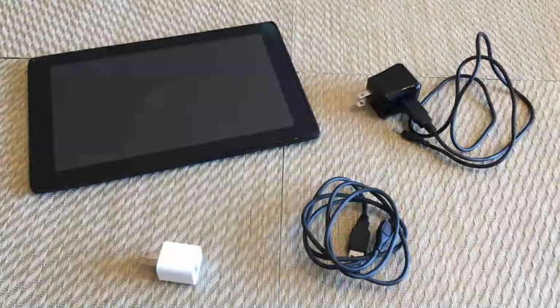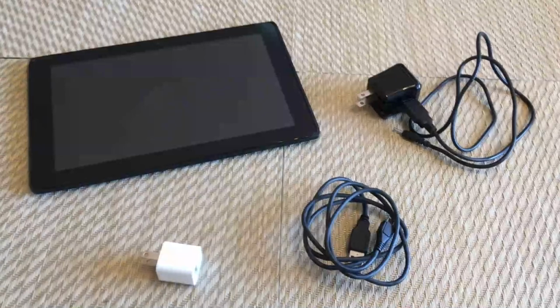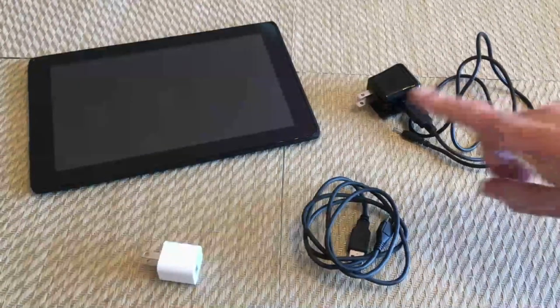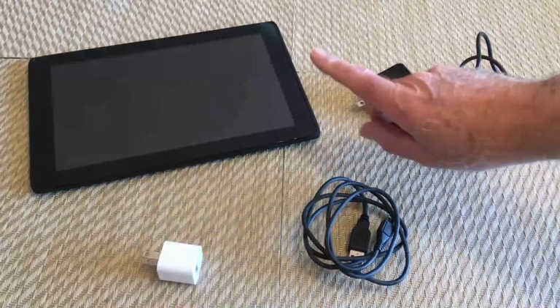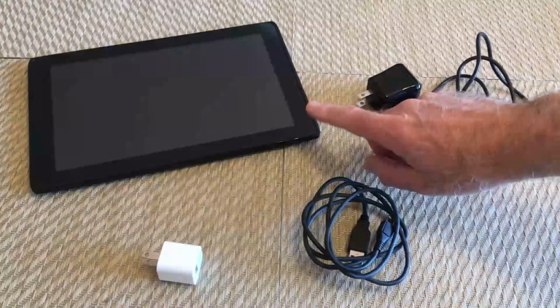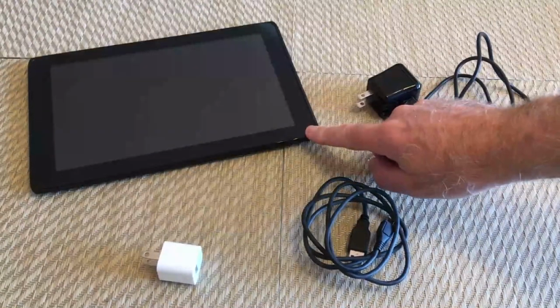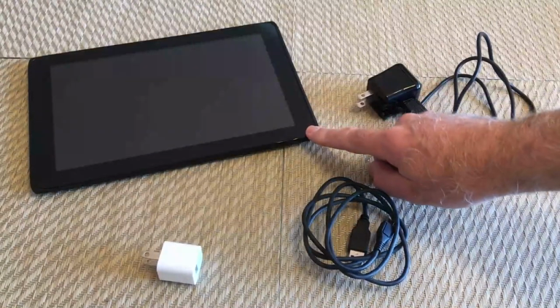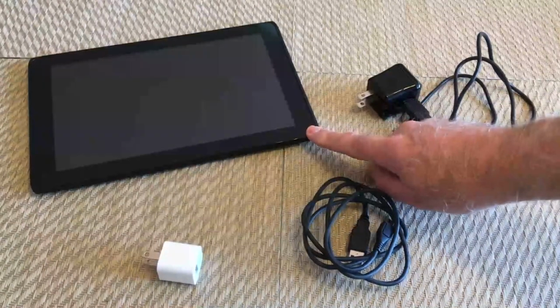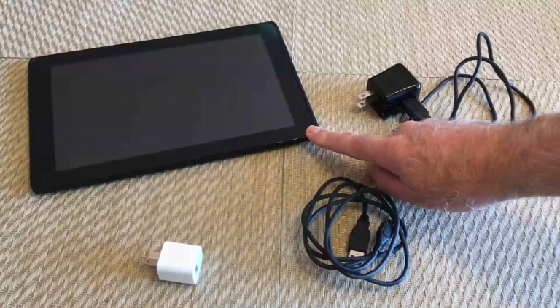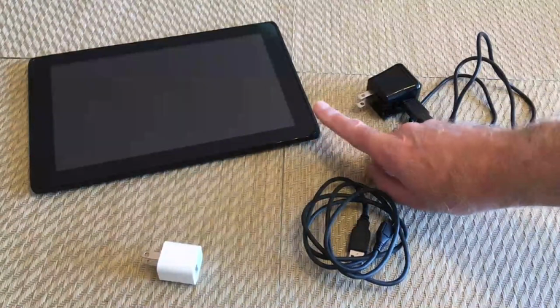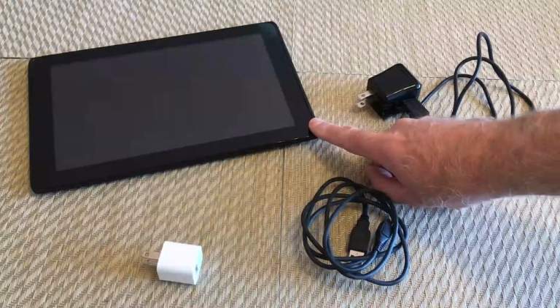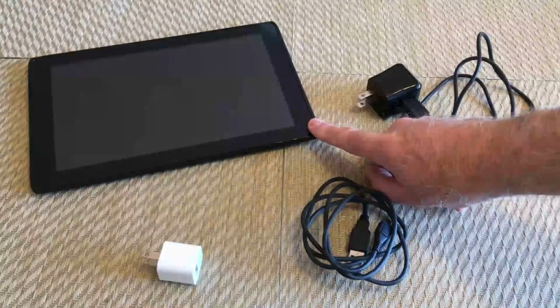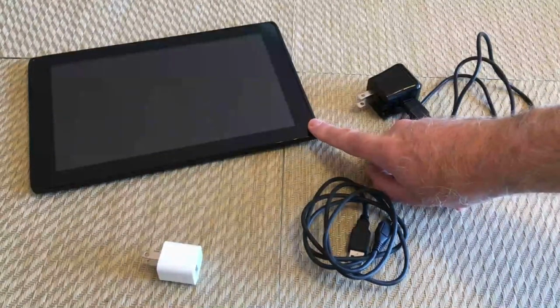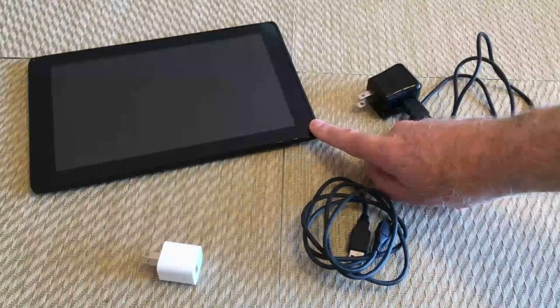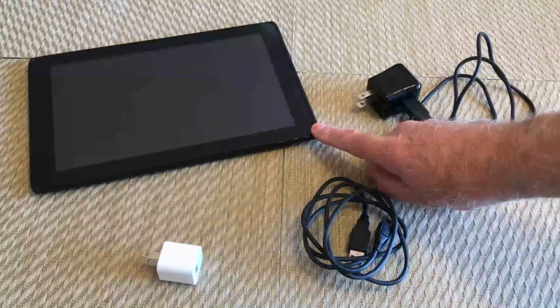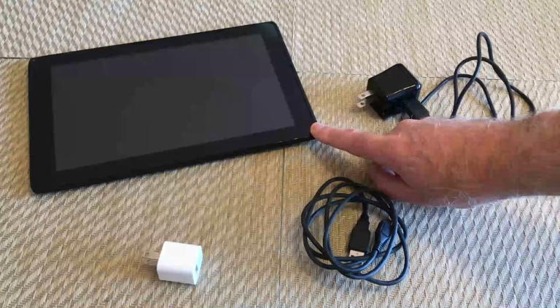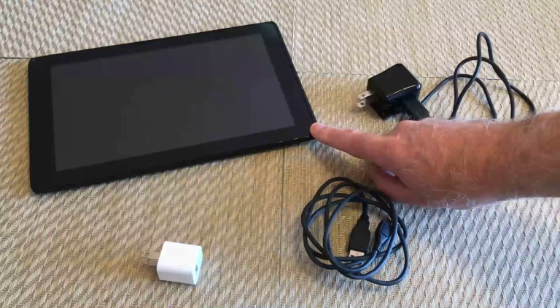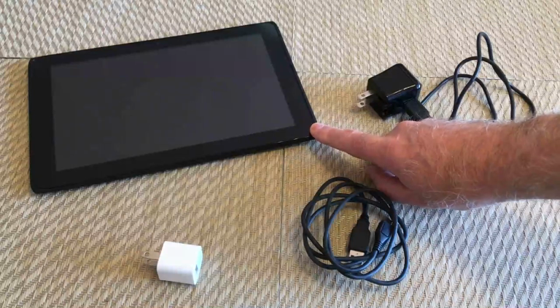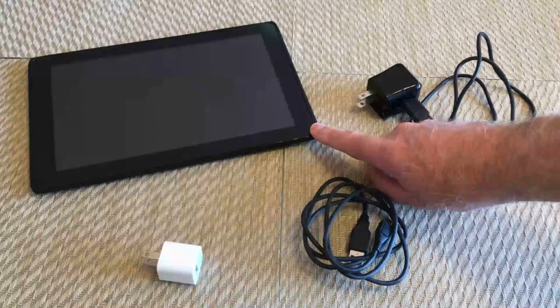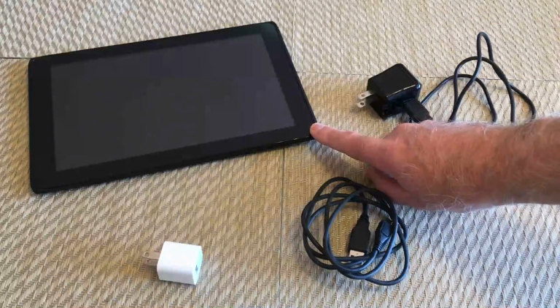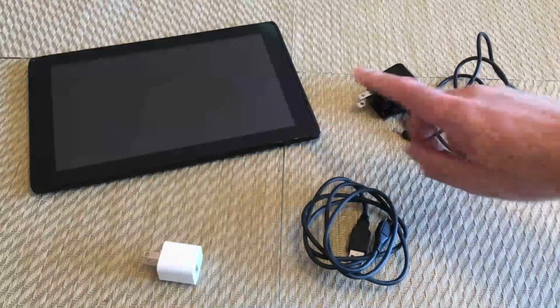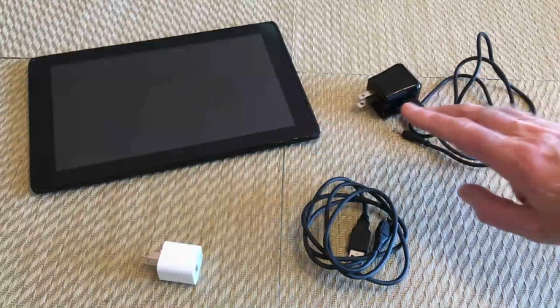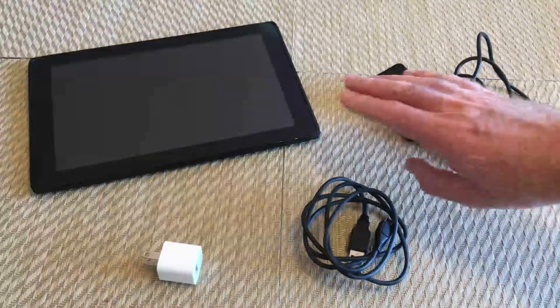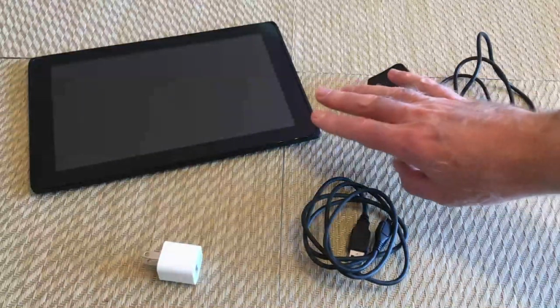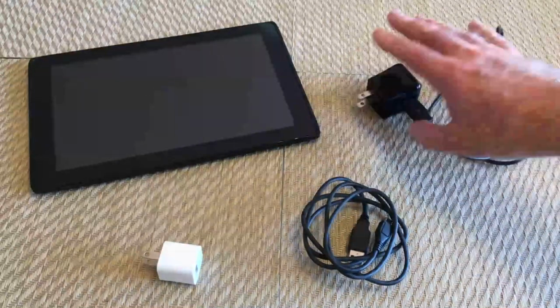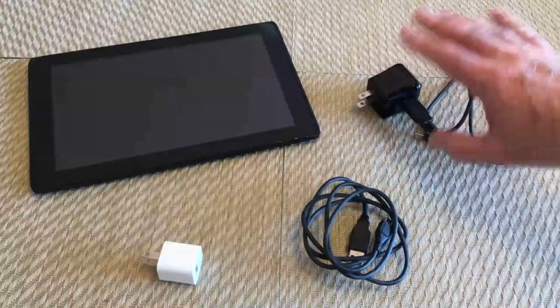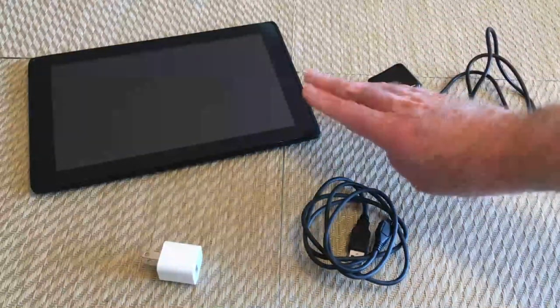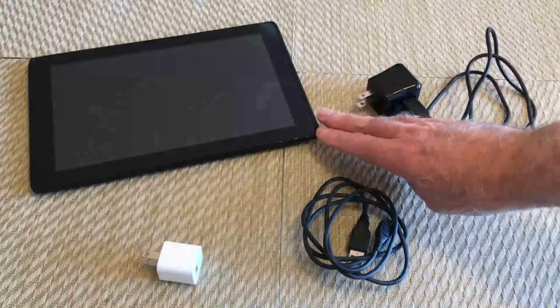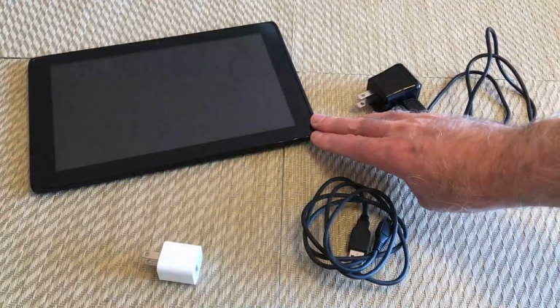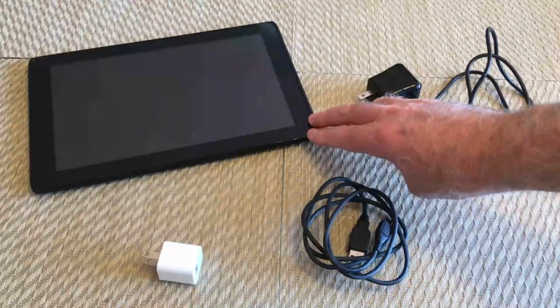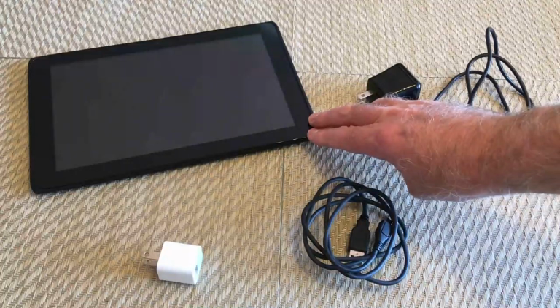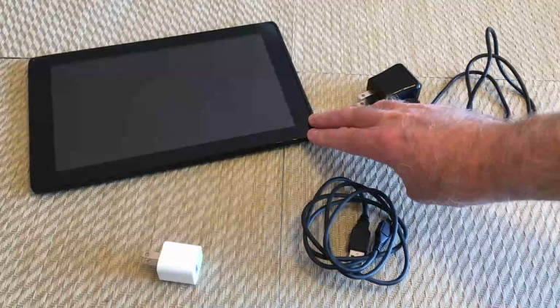I recently got an old Android tablet as closeout, and it was probably sitting on the shelf for several years. One thing about this: it did not charge when I initially got it.